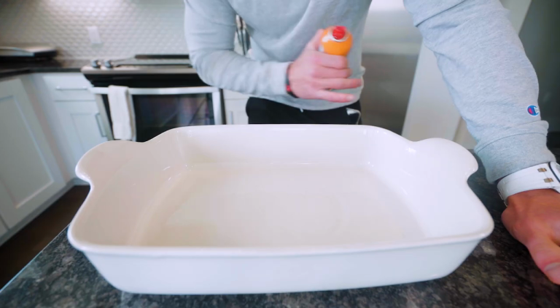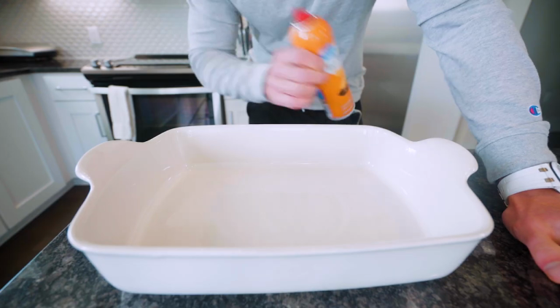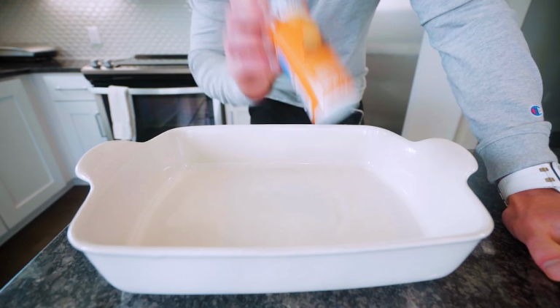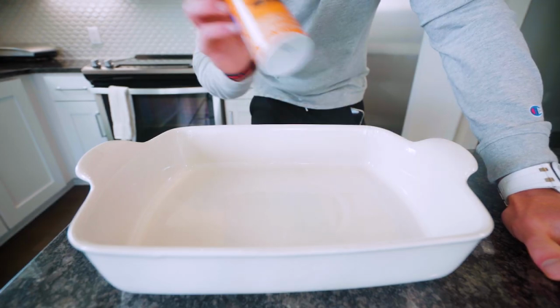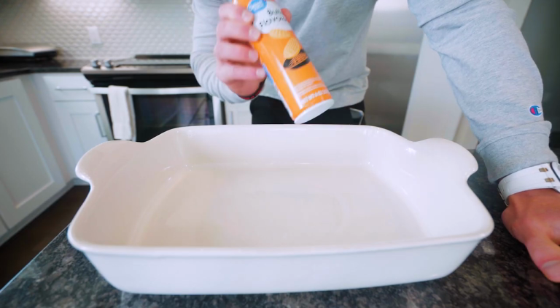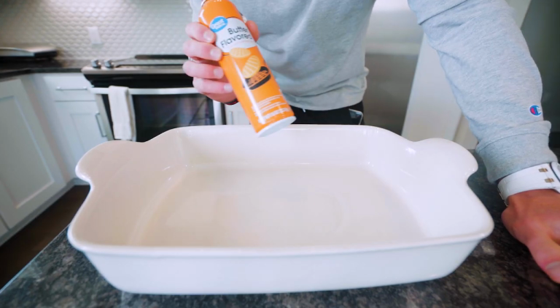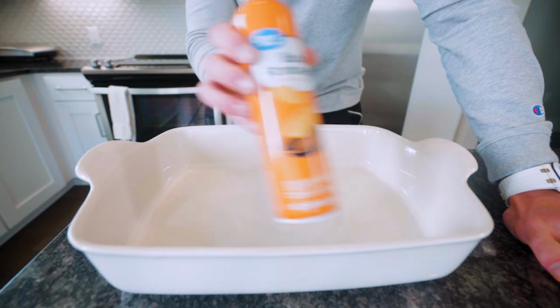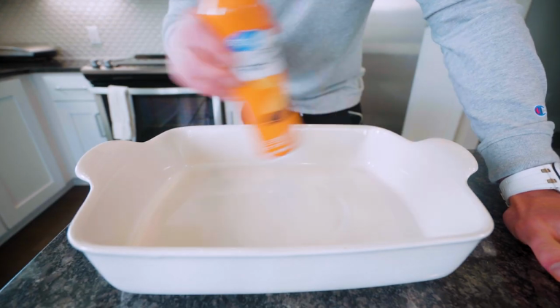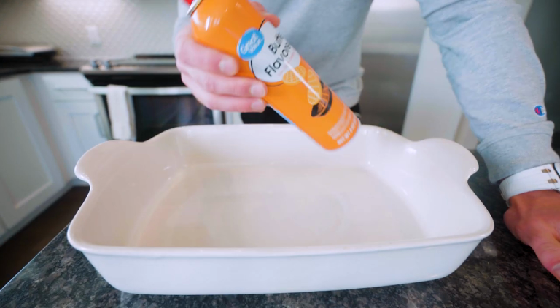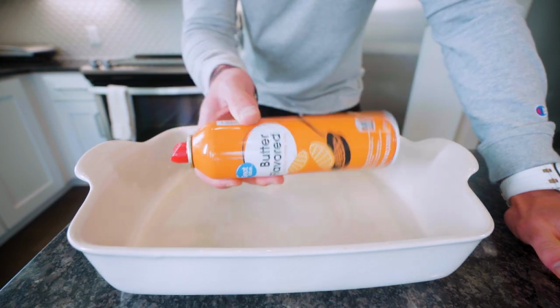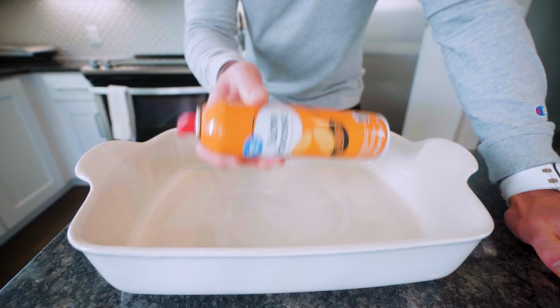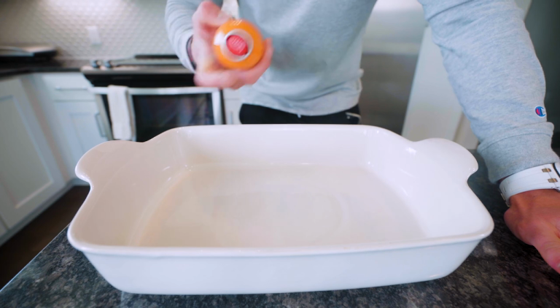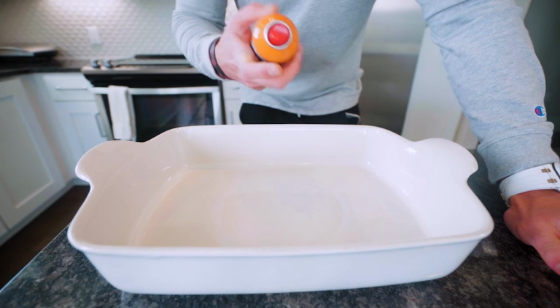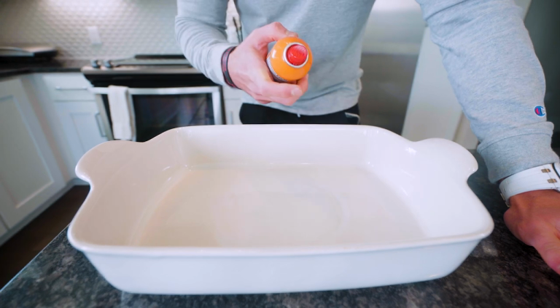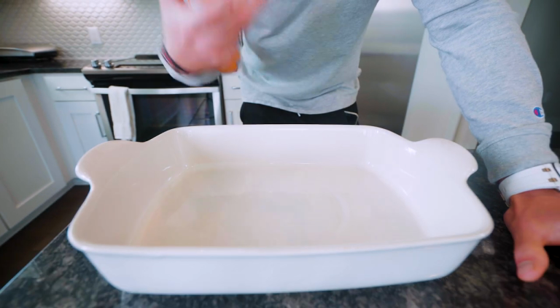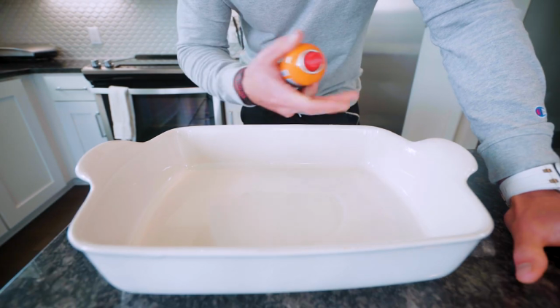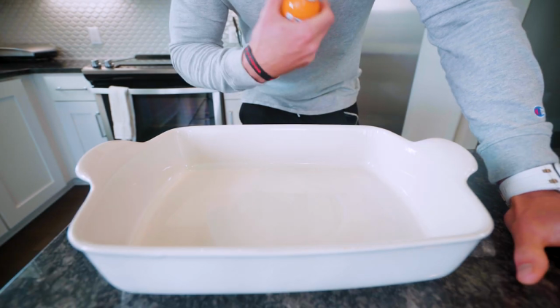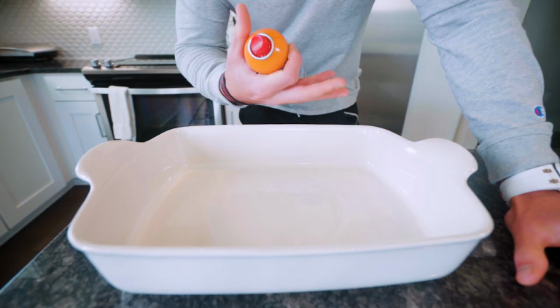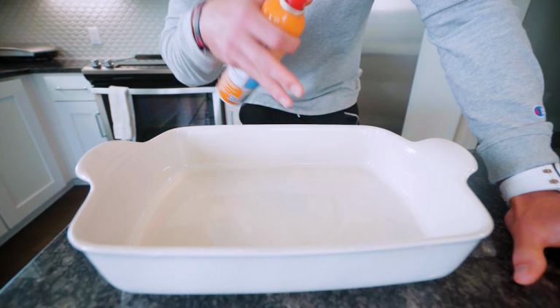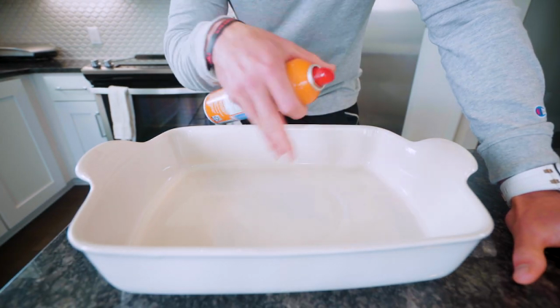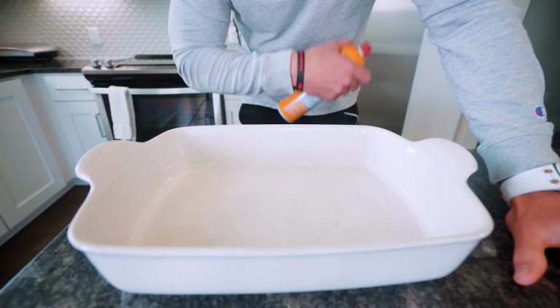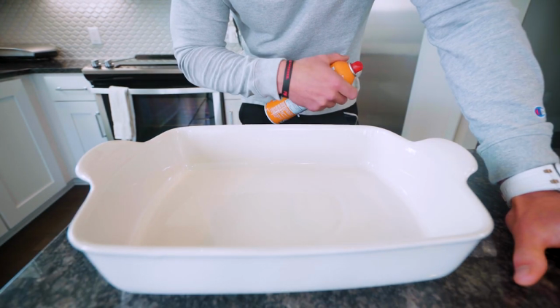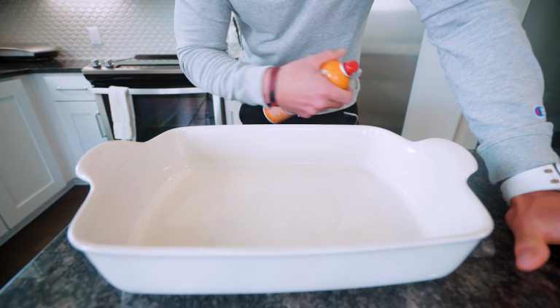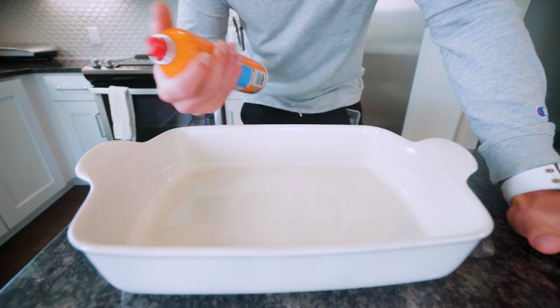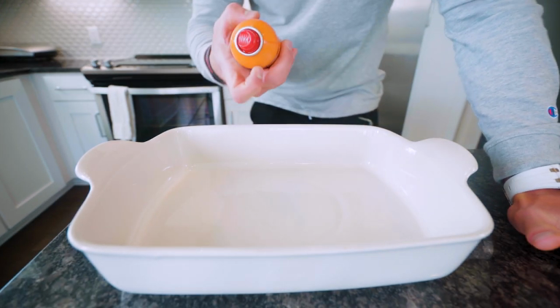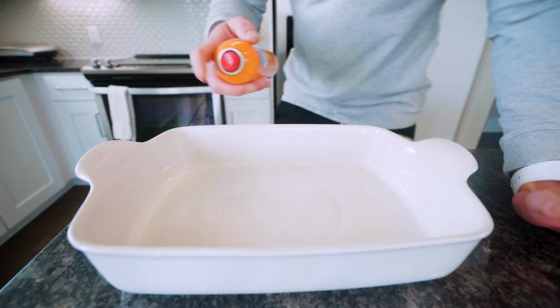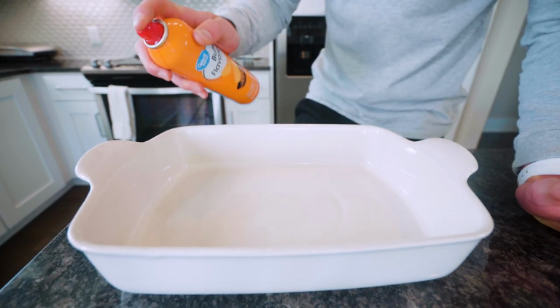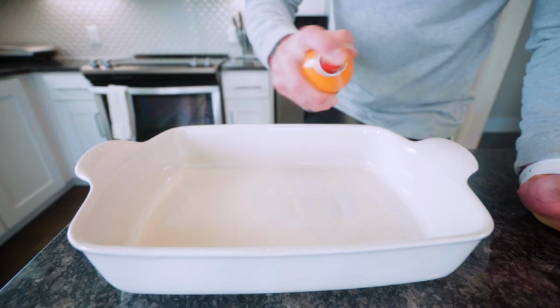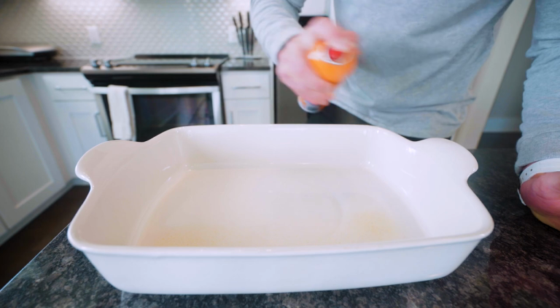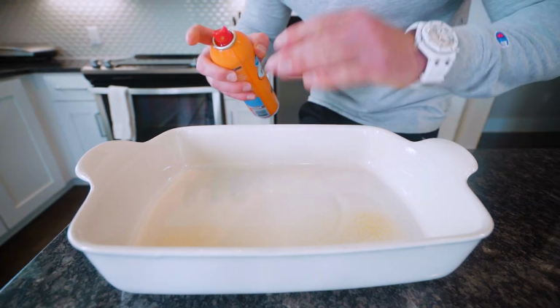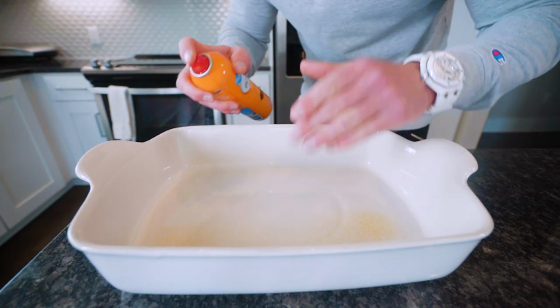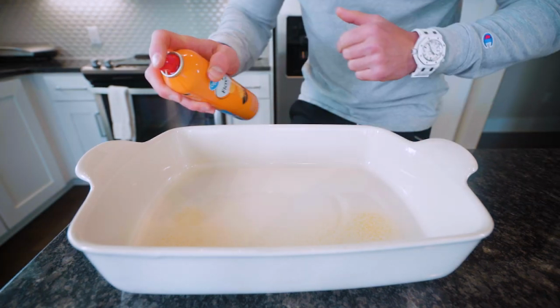Essential step one: make sure you grease this bad boy with some nonstick spray, unless you want cheese and all sorts of goodness stuck to the pan and you're going to be doing a lot of scrubbing later. But if you do this, you're going to be in a good spot.